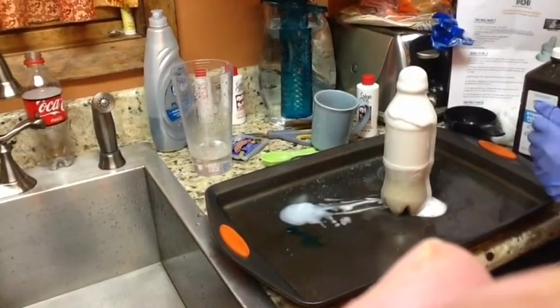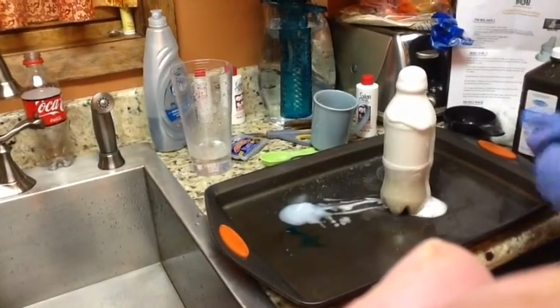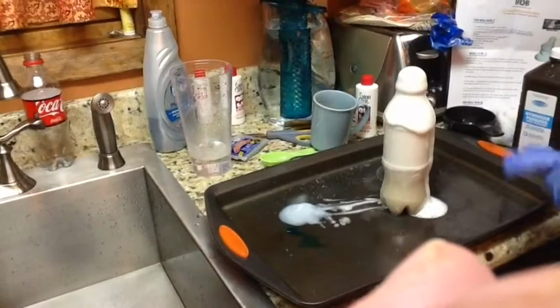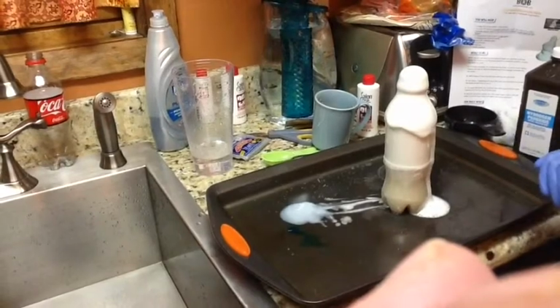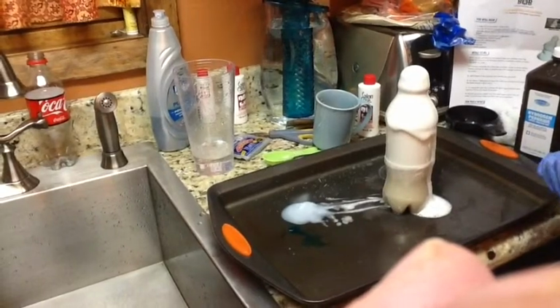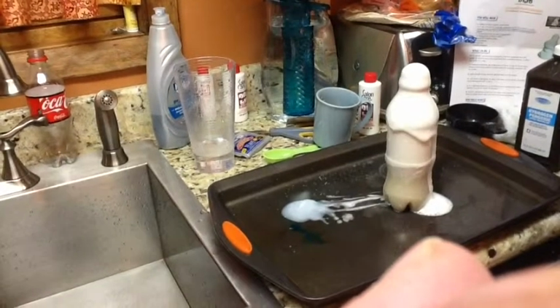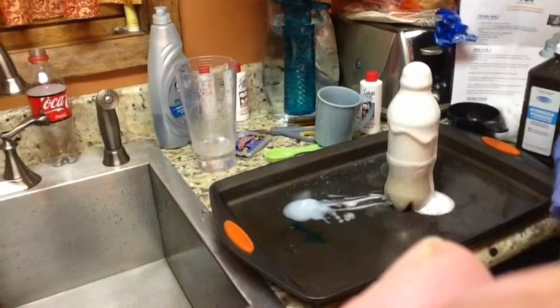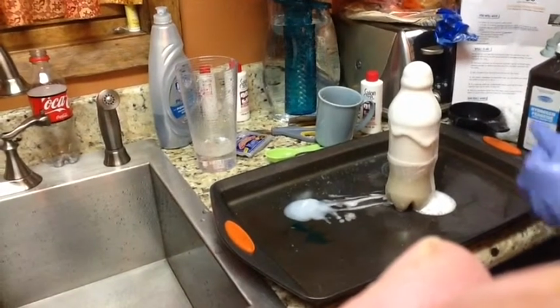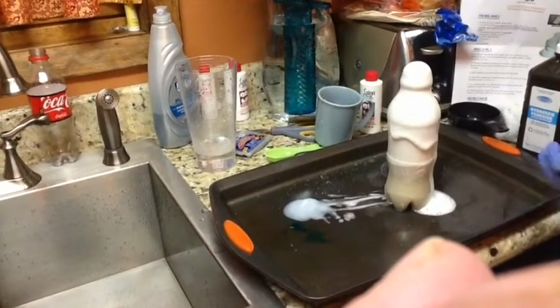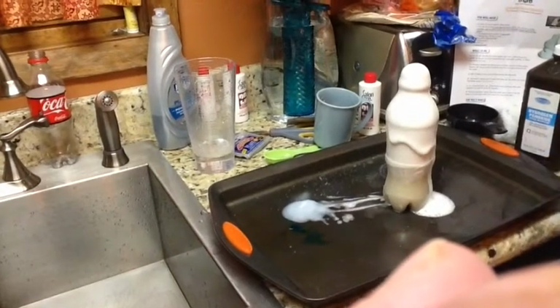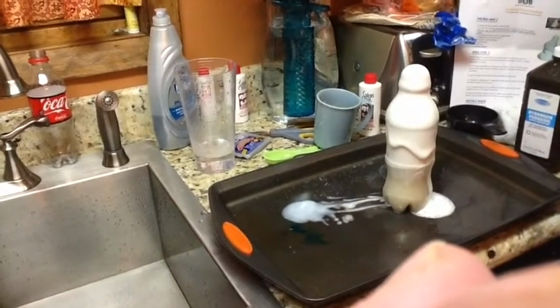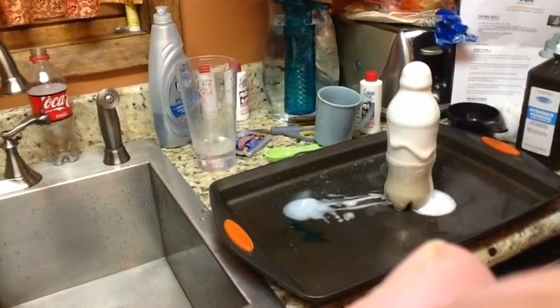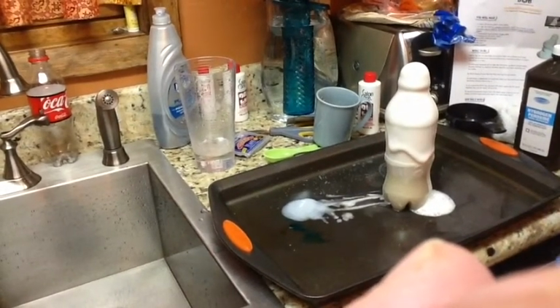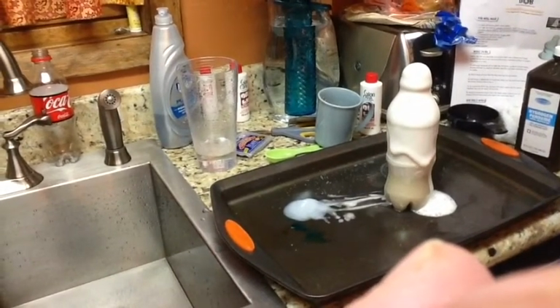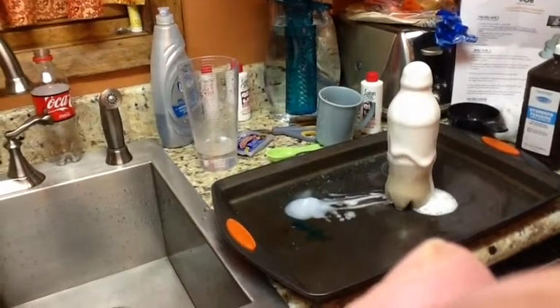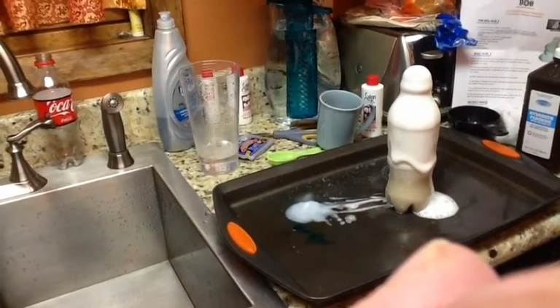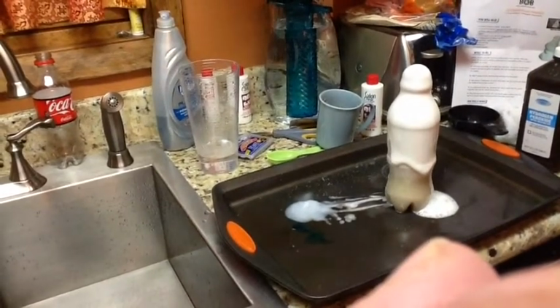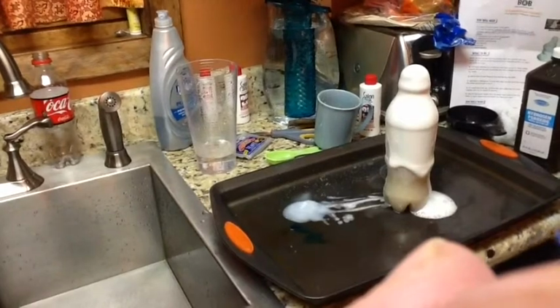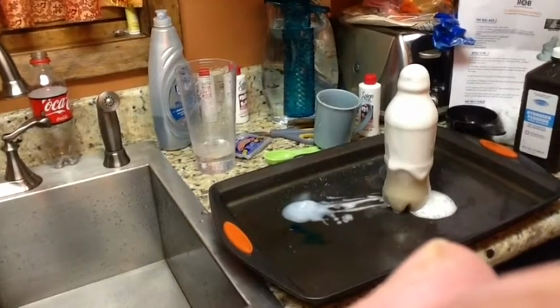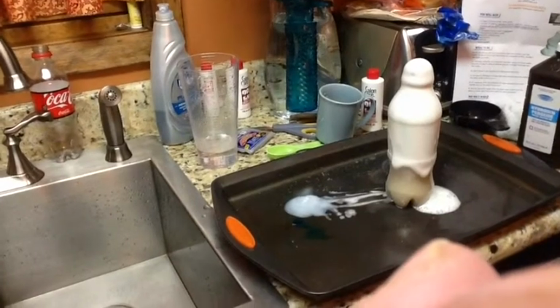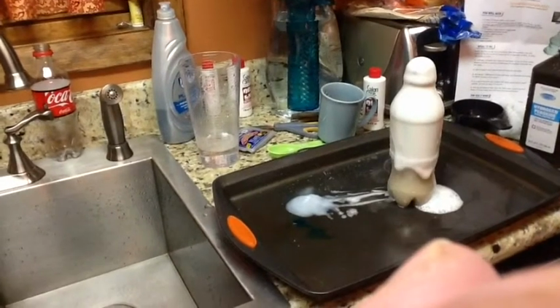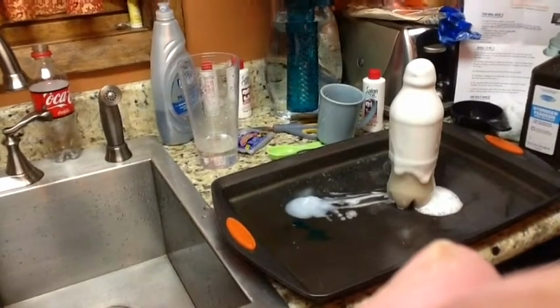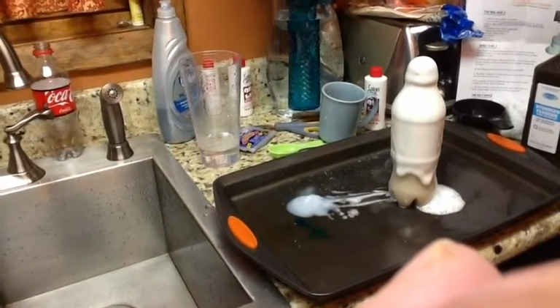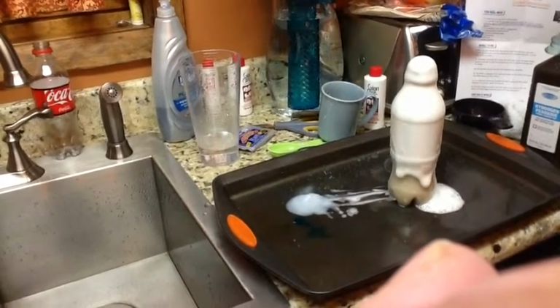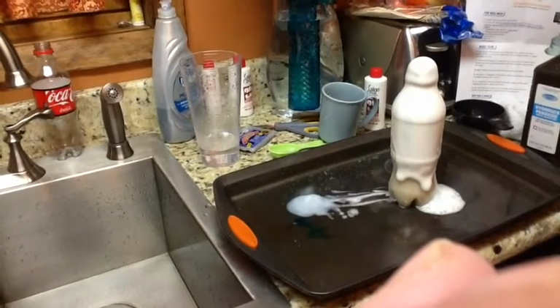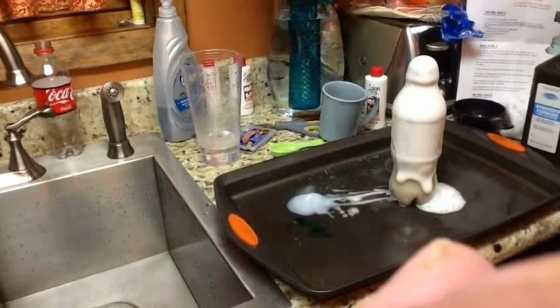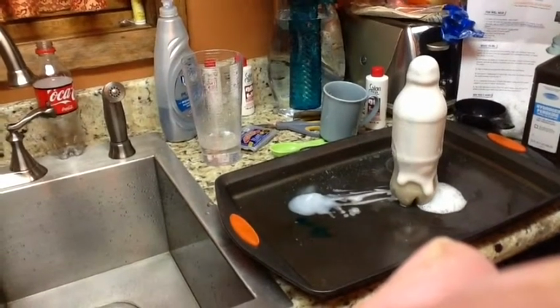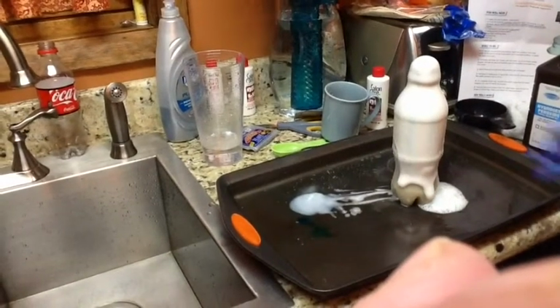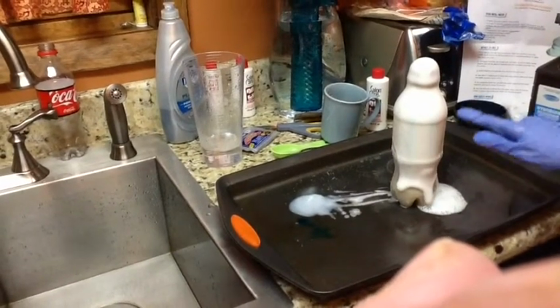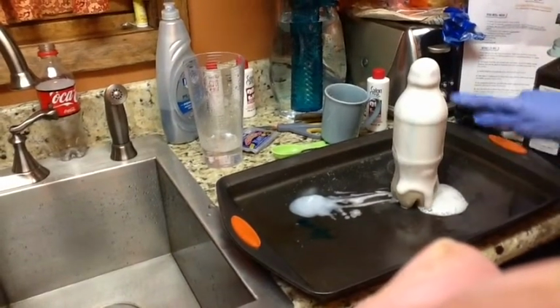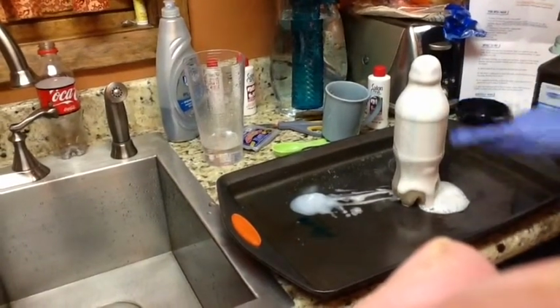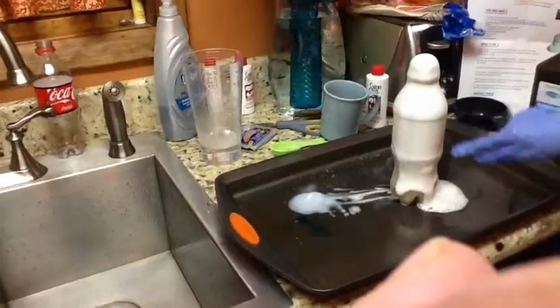I didn't get much color in it, but next time you can just pour some in the middle and then it will make more color, but you can kind of see it.